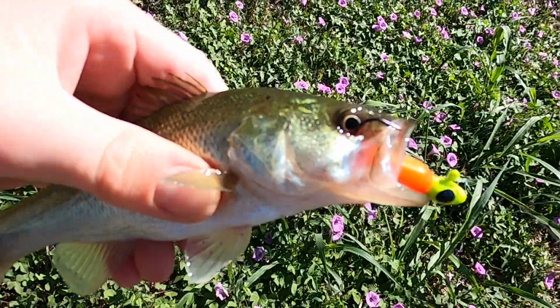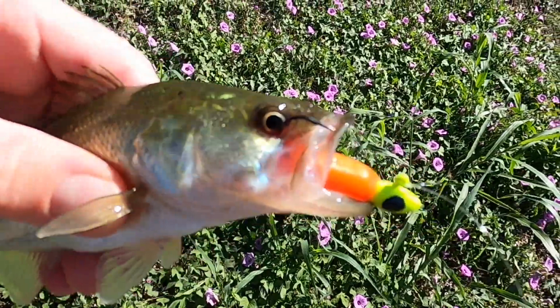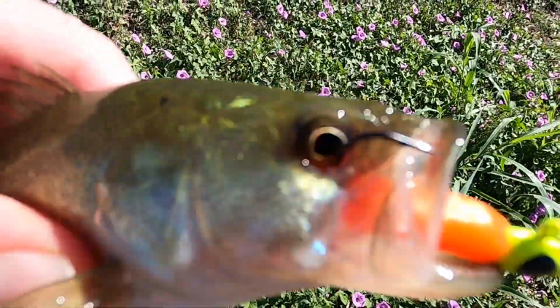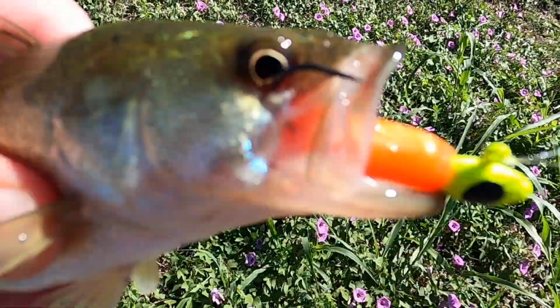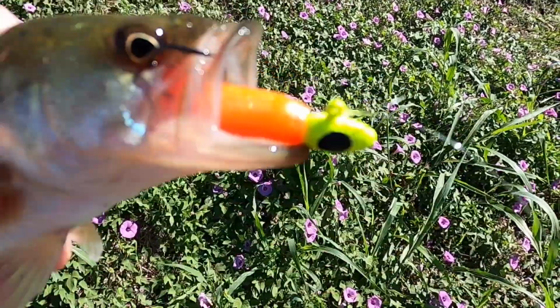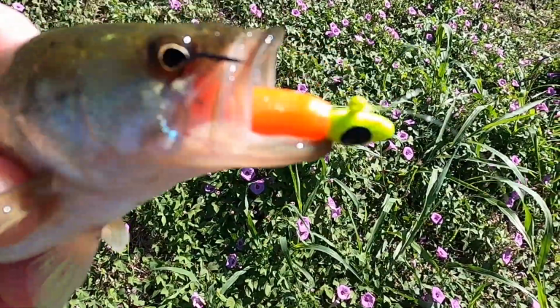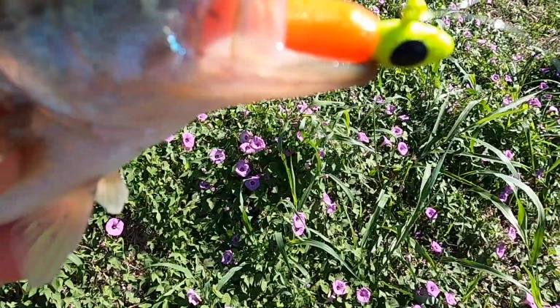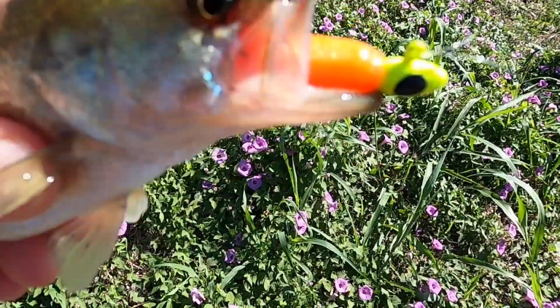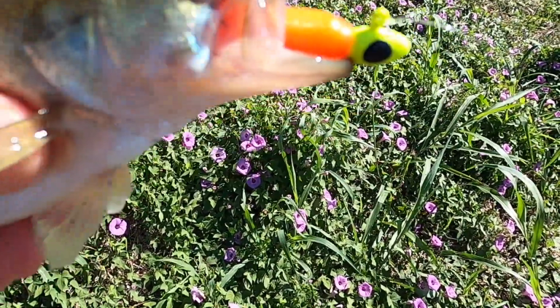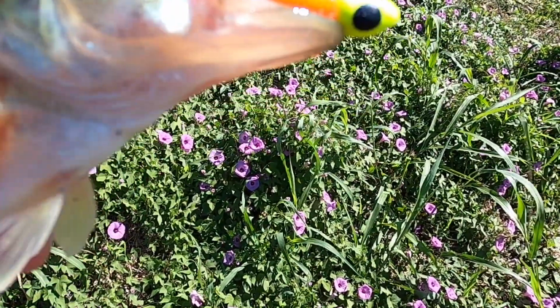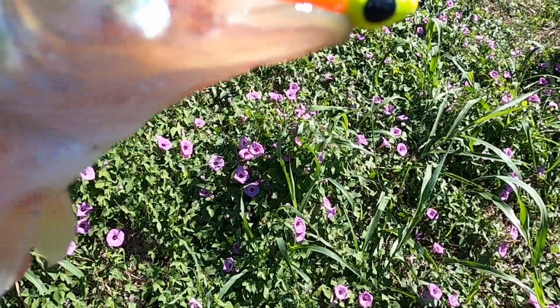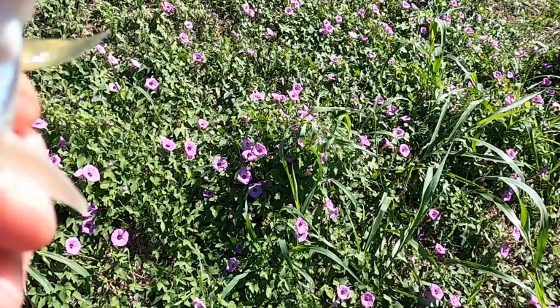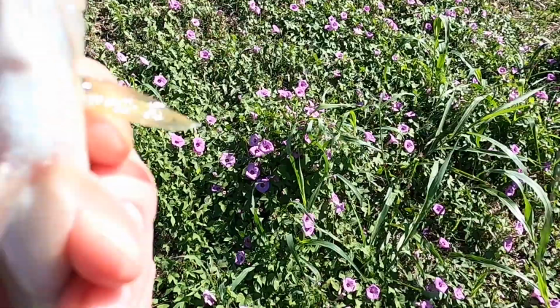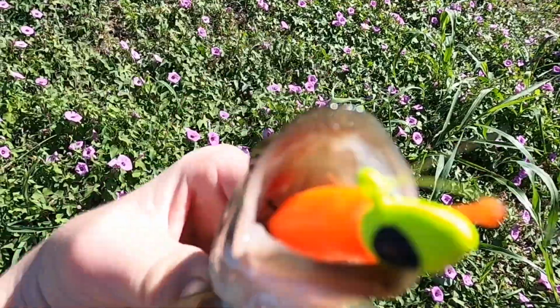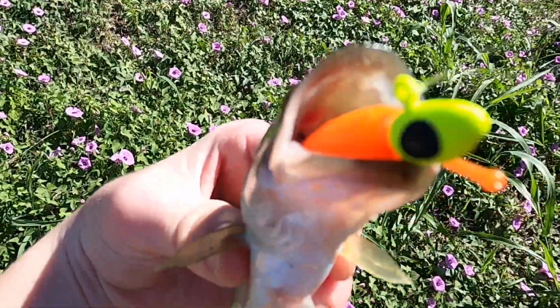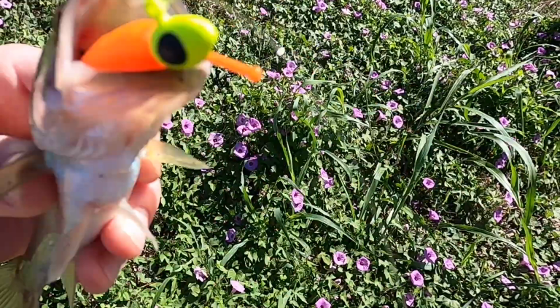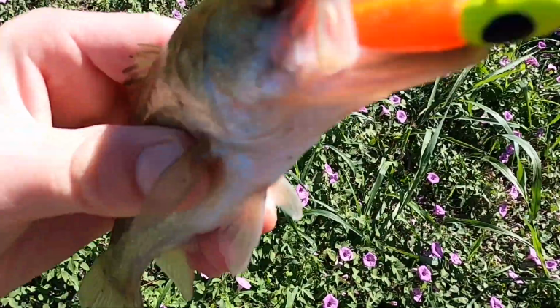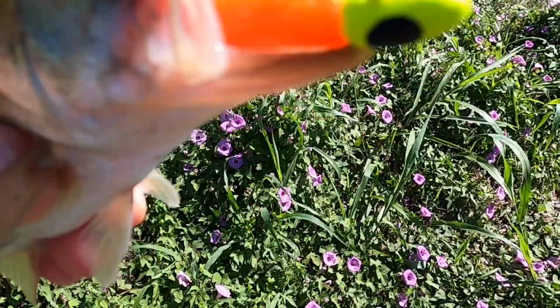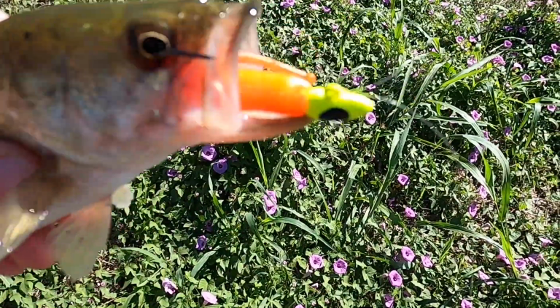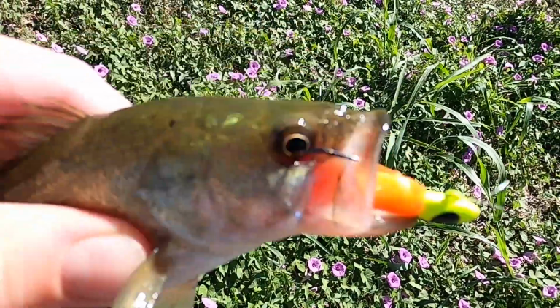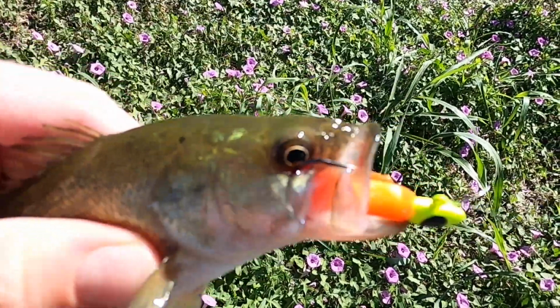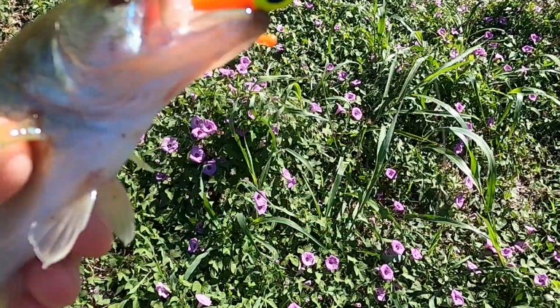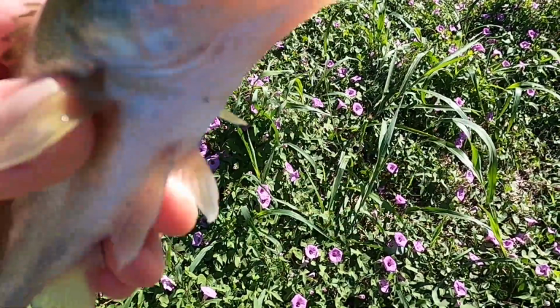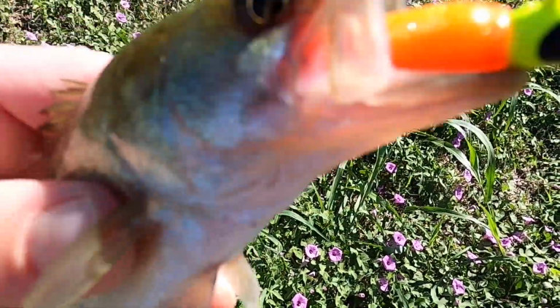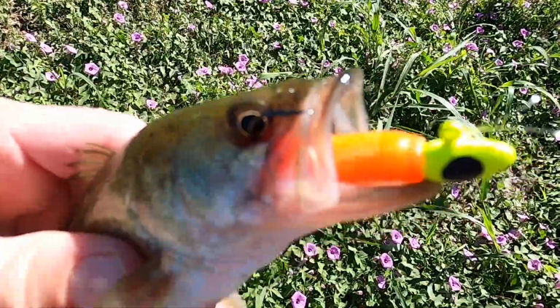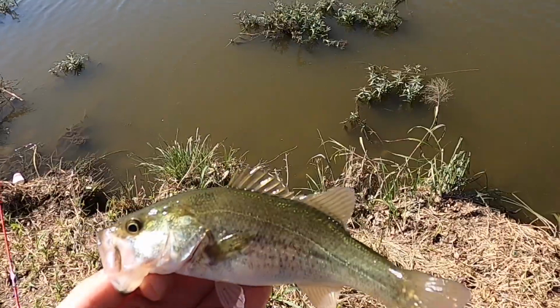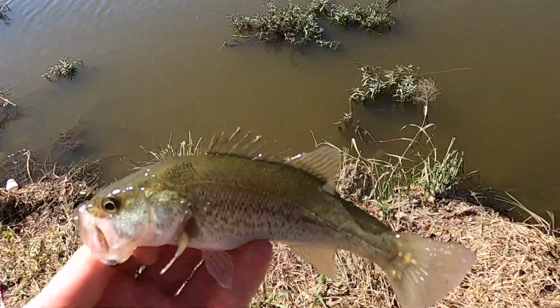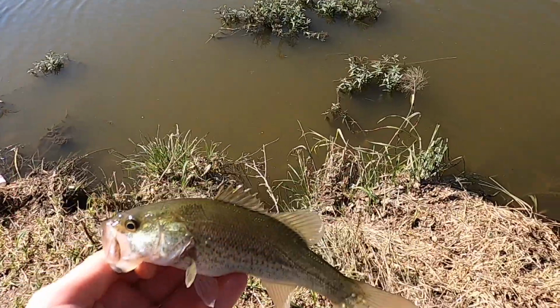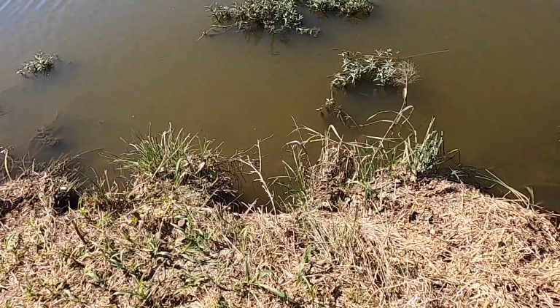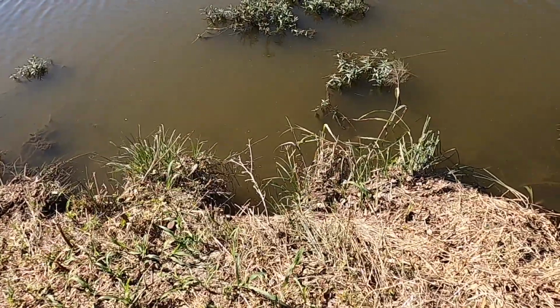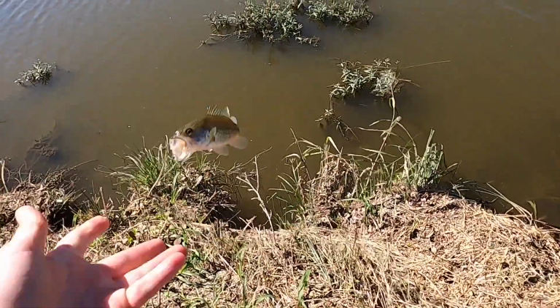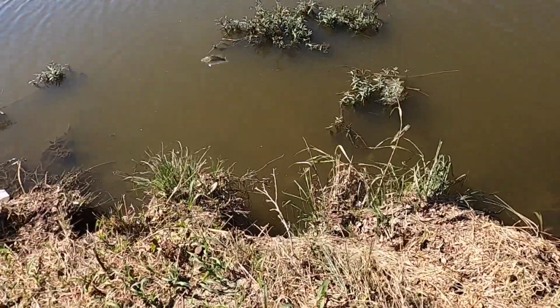All right guys, welcome back to another video of crappie jig fishing for some fish in the river. She caught this guy — he absolutely killed it. Not too big, but he's got big dreams. See you later.